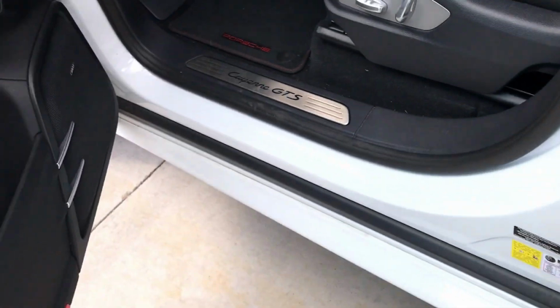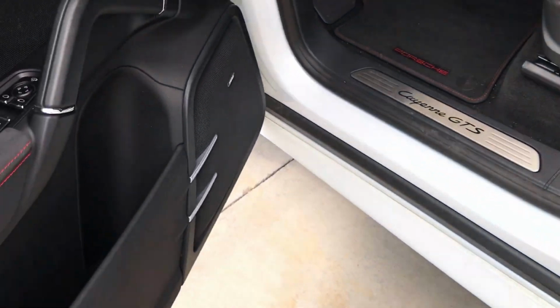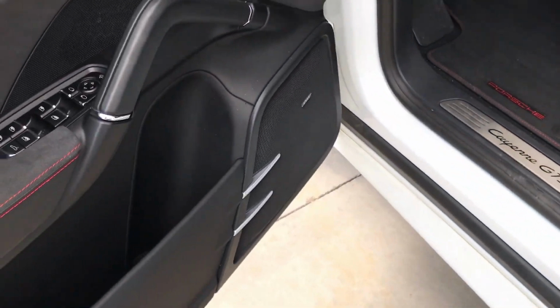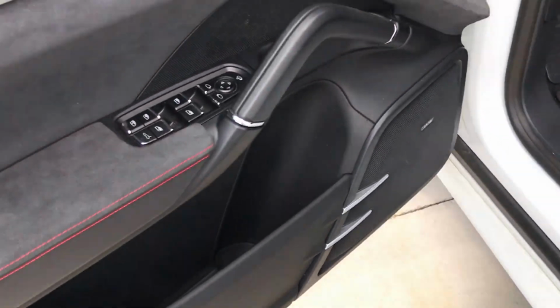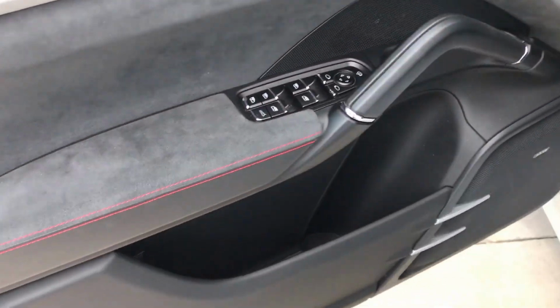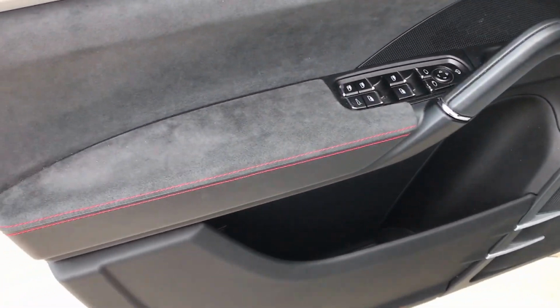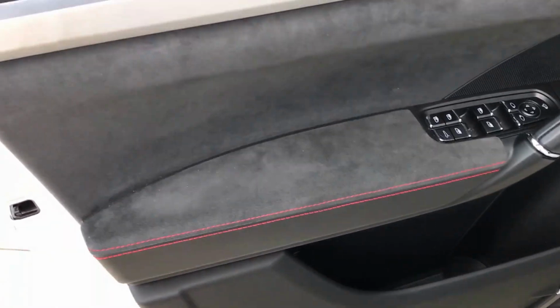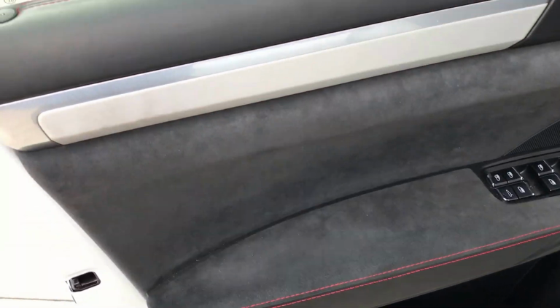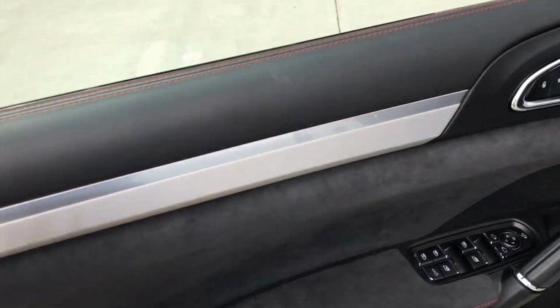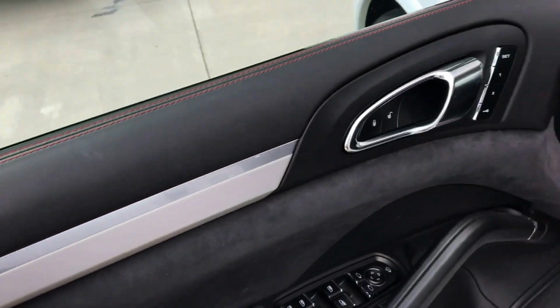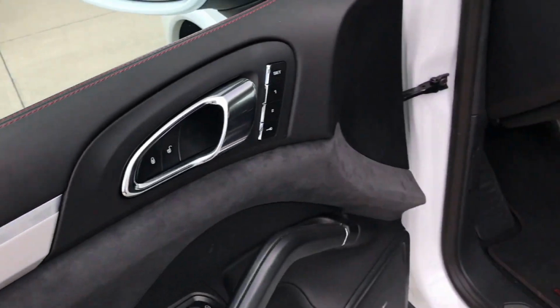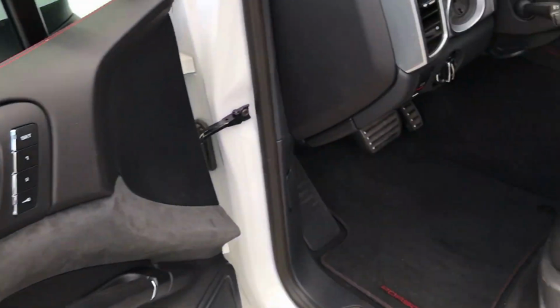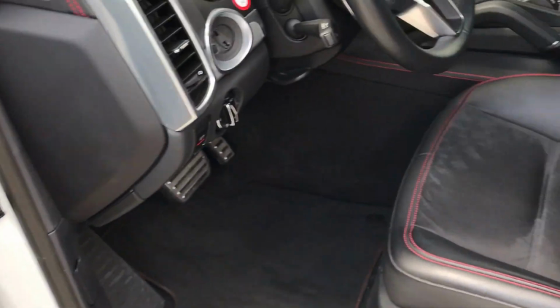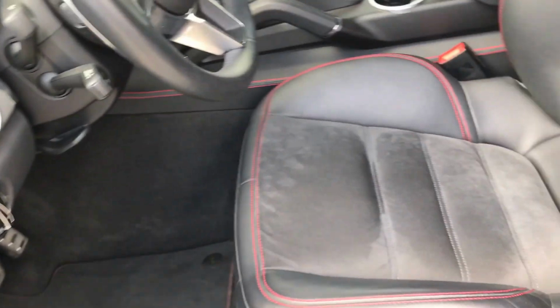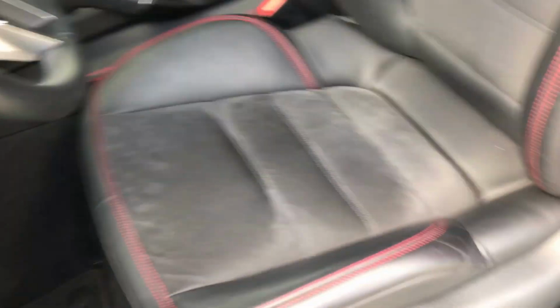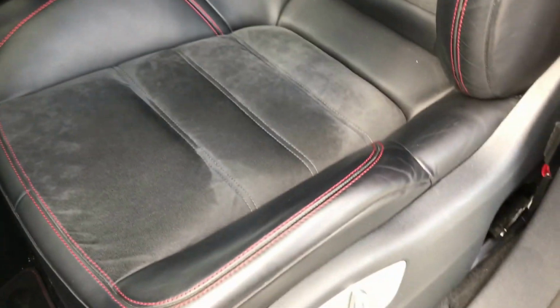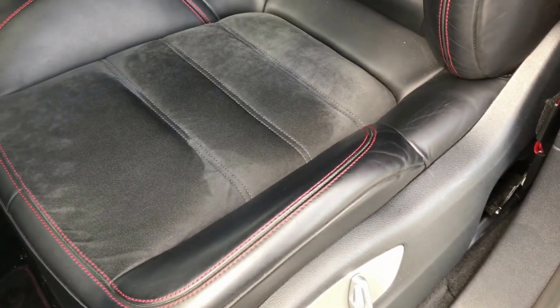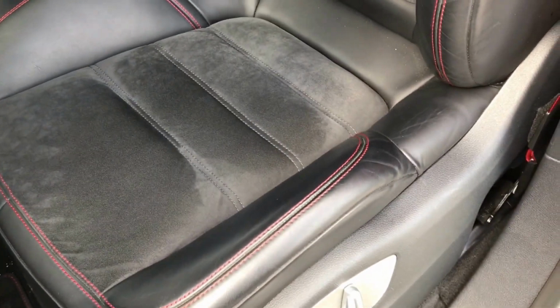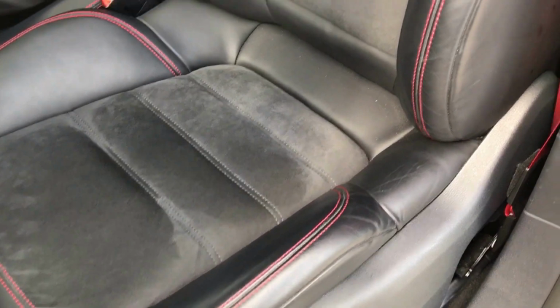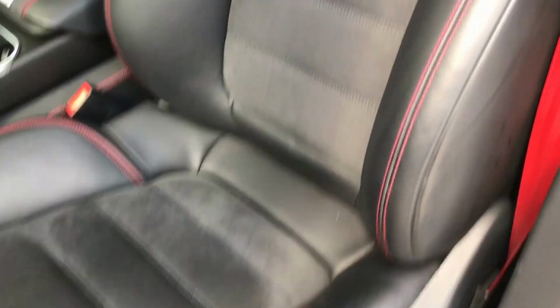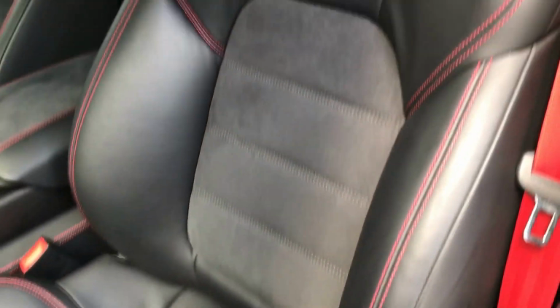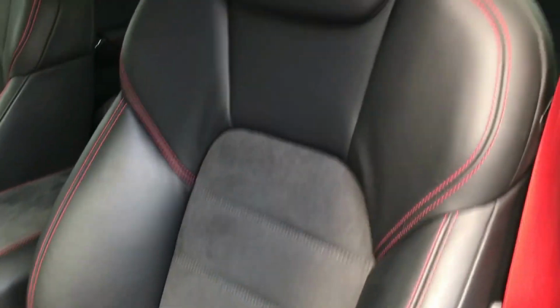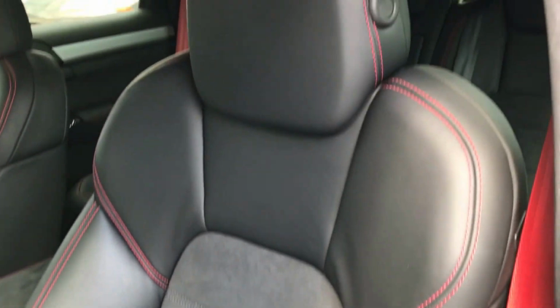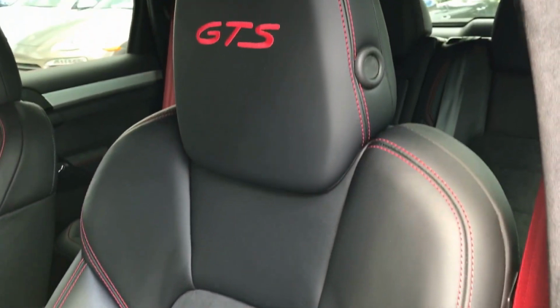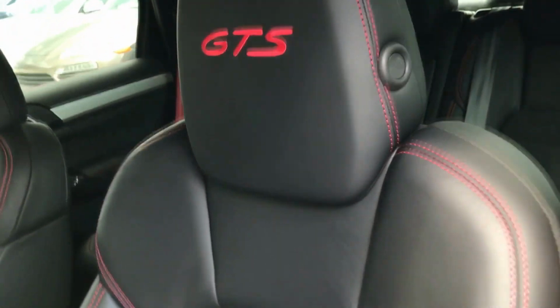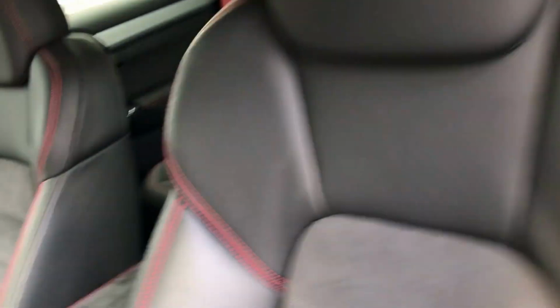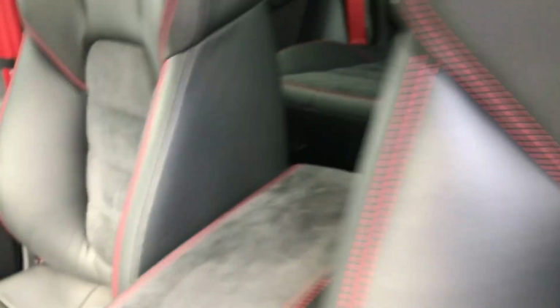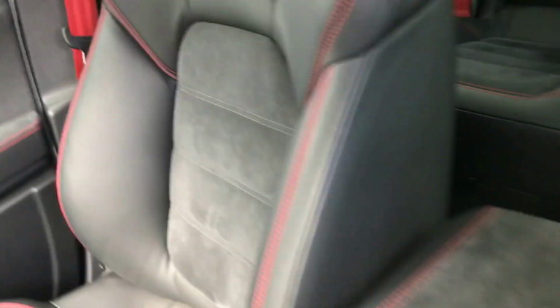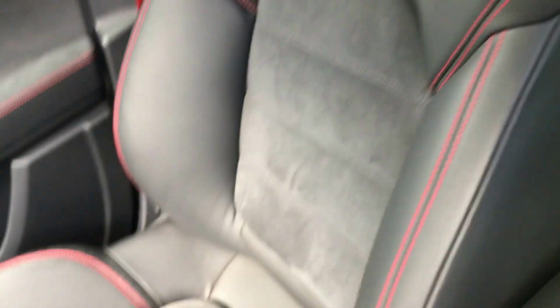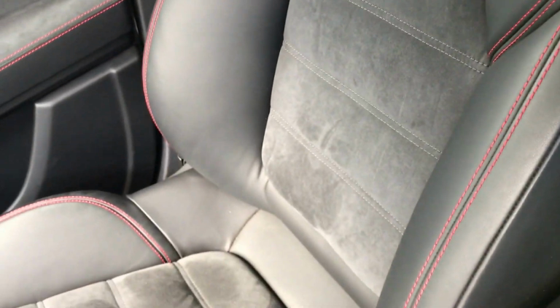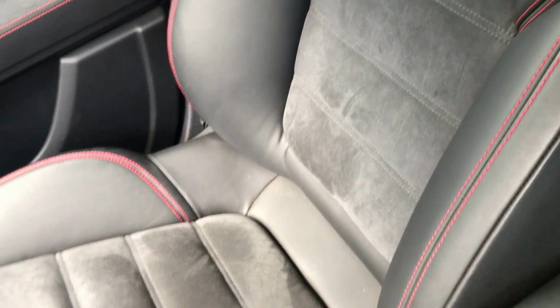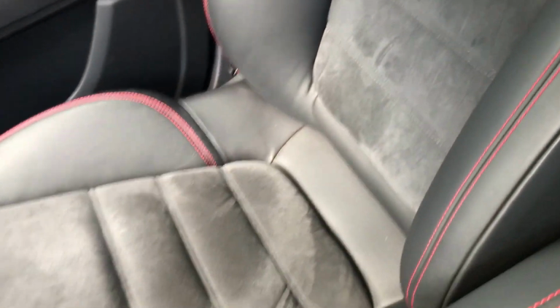On the inside you do have the red contrast stitching and lots of Alcantara accents — just absolutely gorgeous. There are a couple of creases from getting in and out on the leather, but other than that the seats are in great shape. The passenger seat looks brand new.